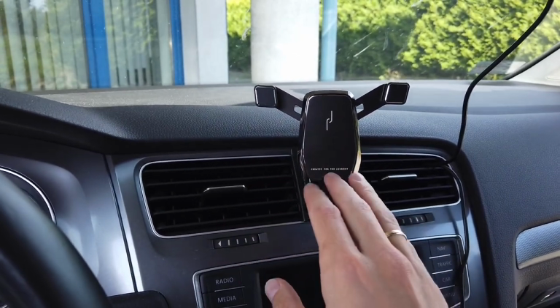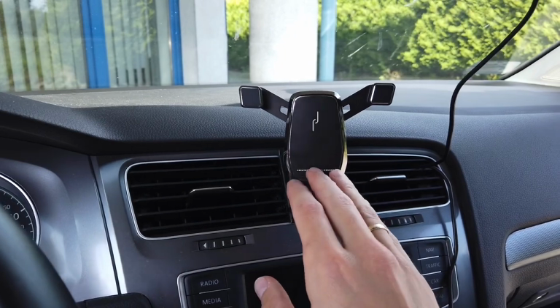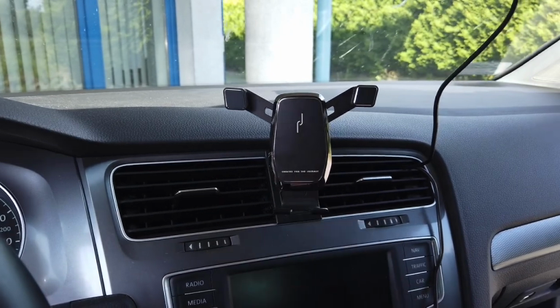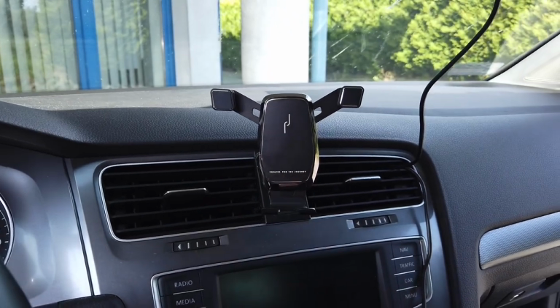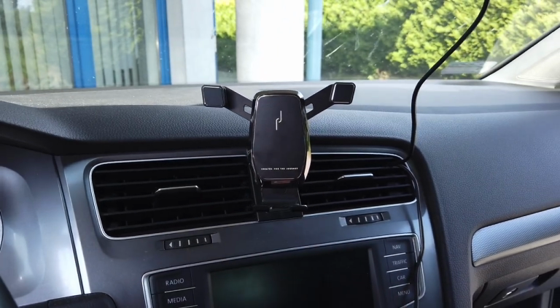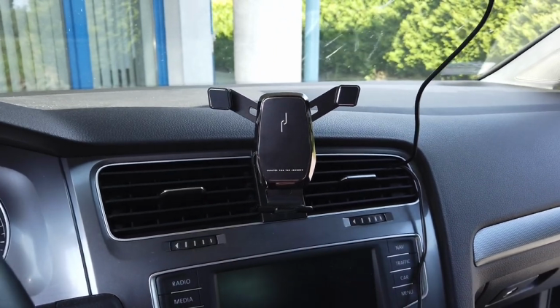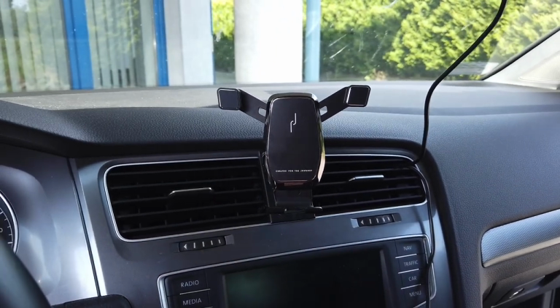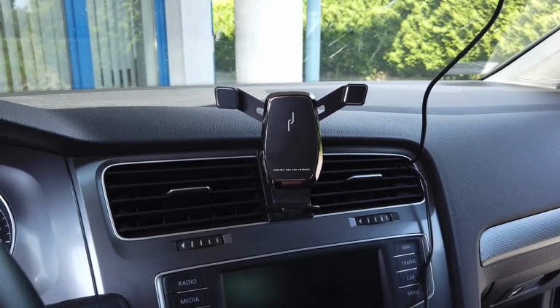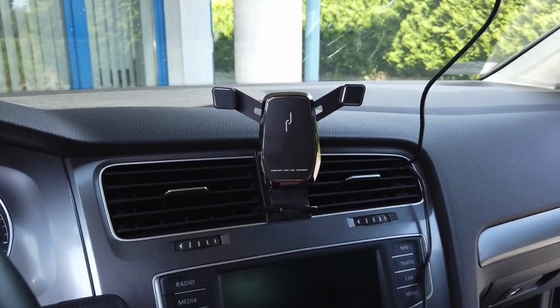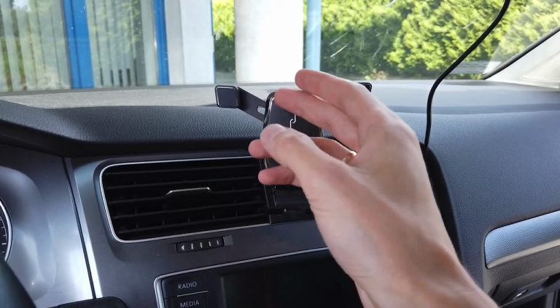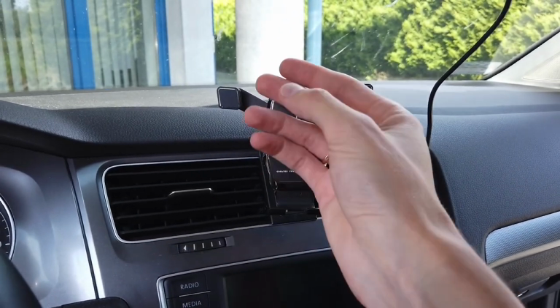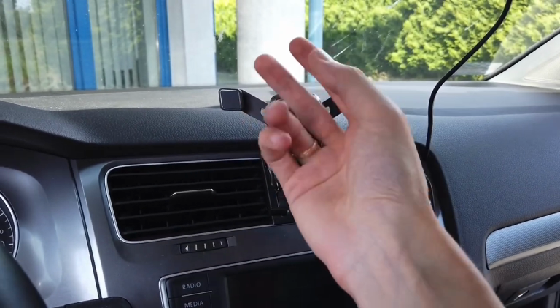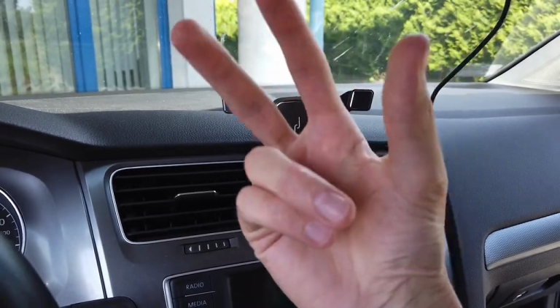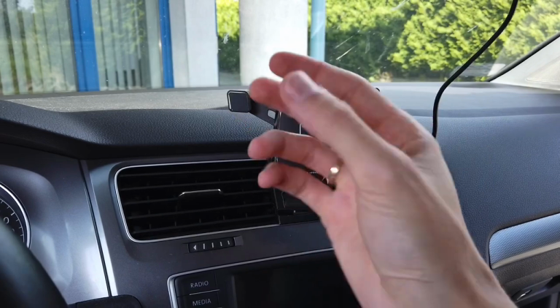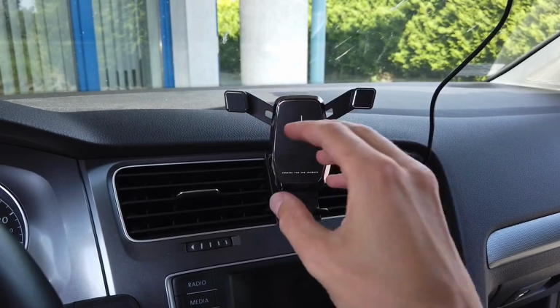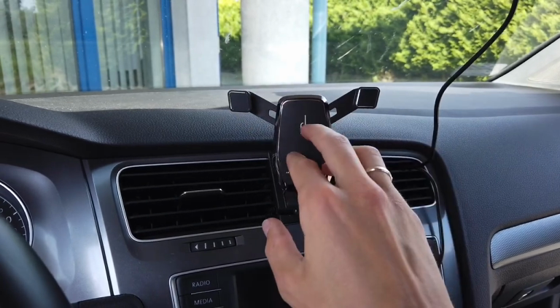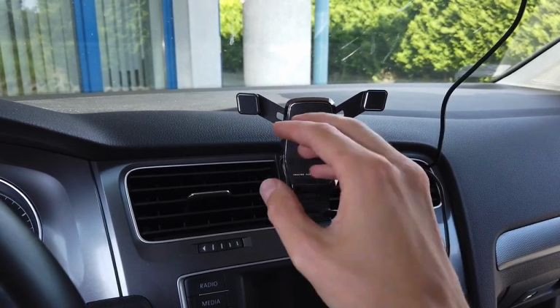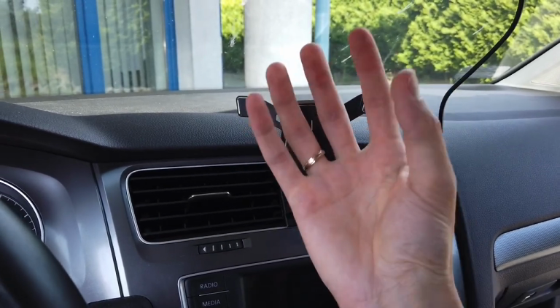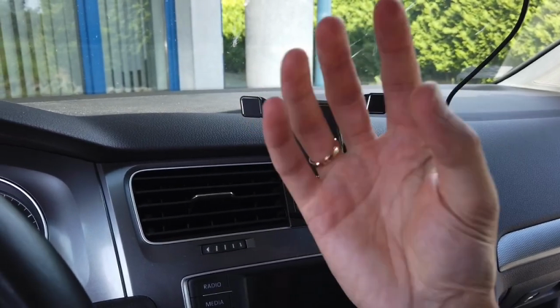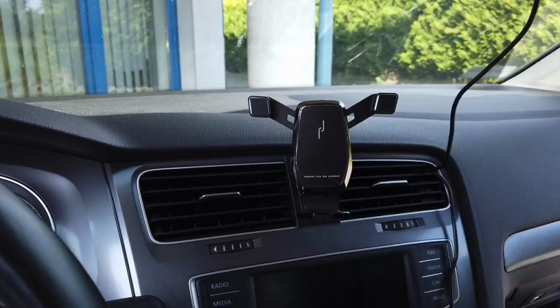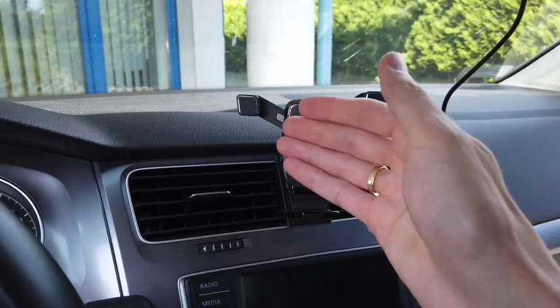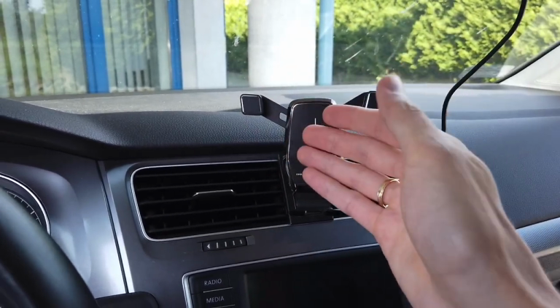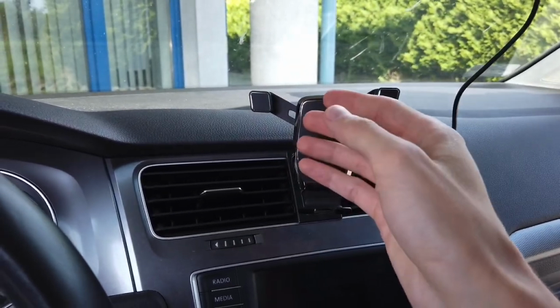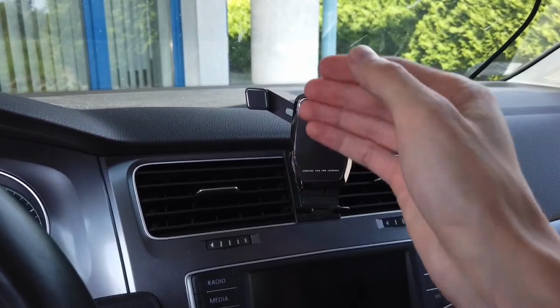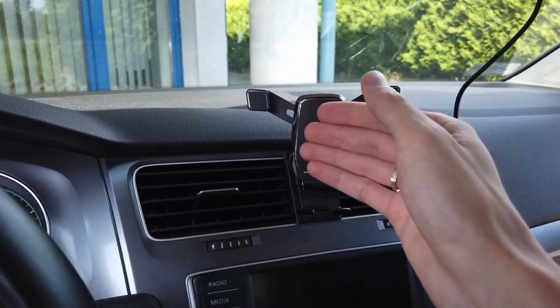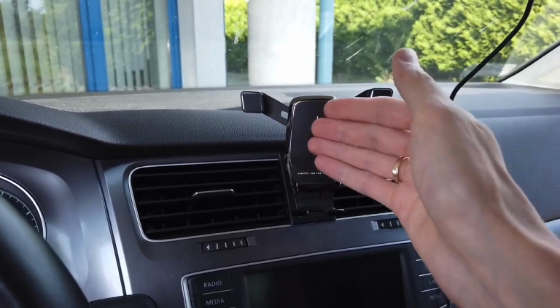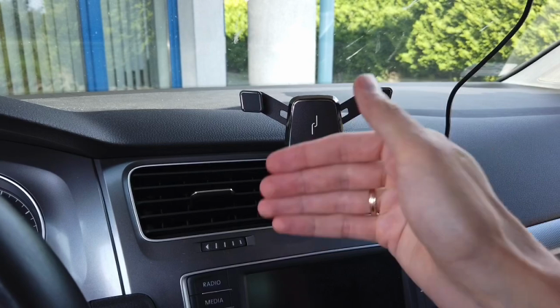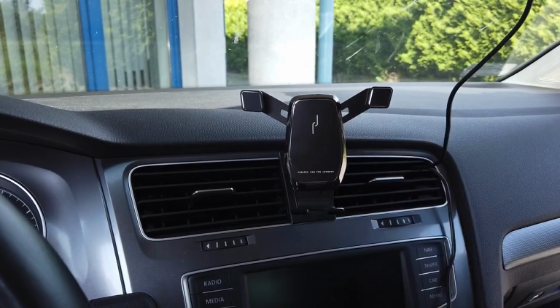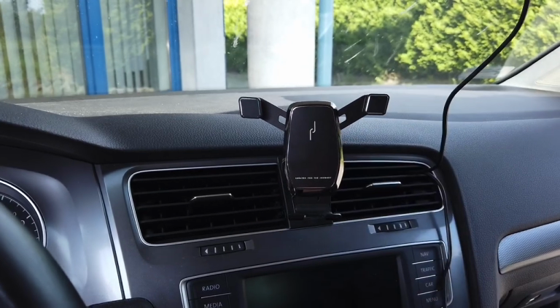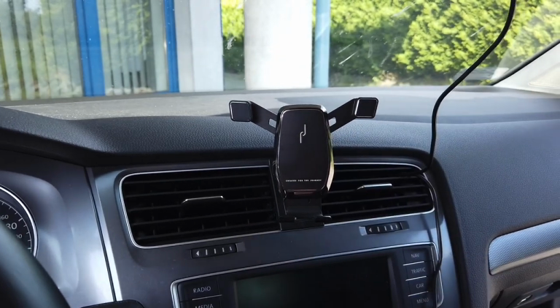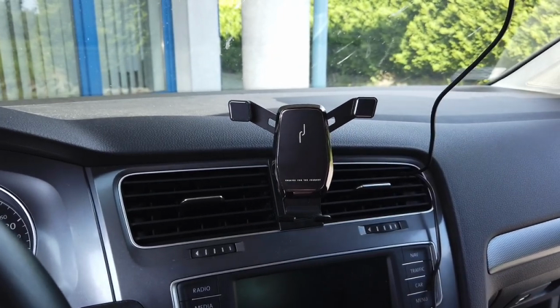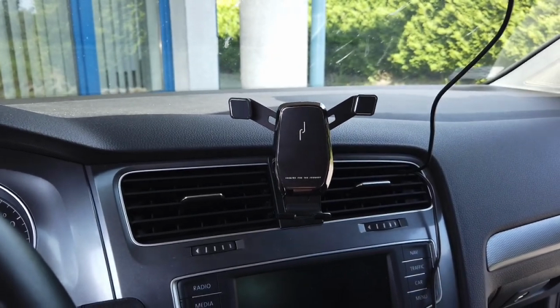For example, you can use voice control, and some phones require to see you — so the phone has to be visible and you have to be visible for the phone so it recognizes your face and takes your commands.